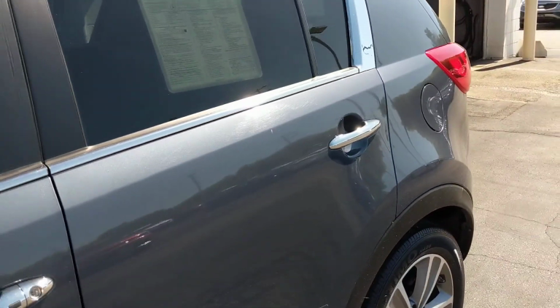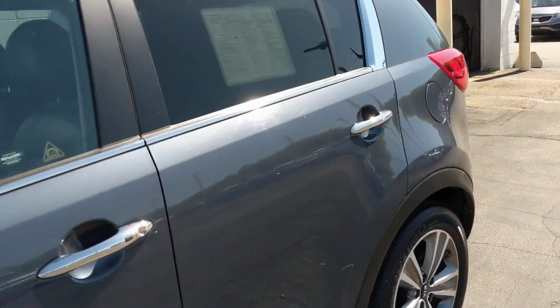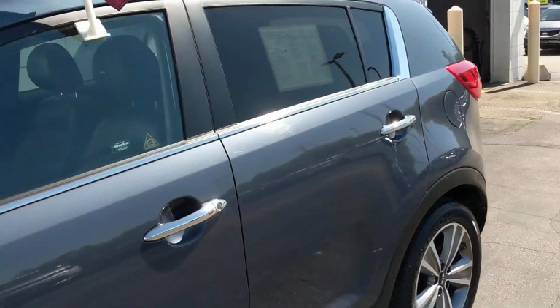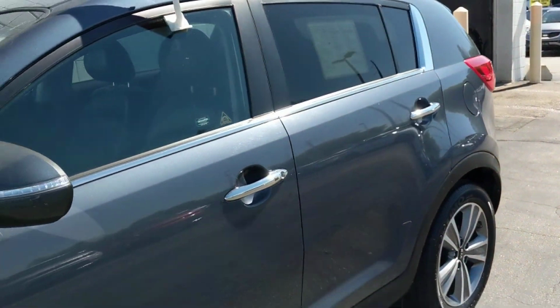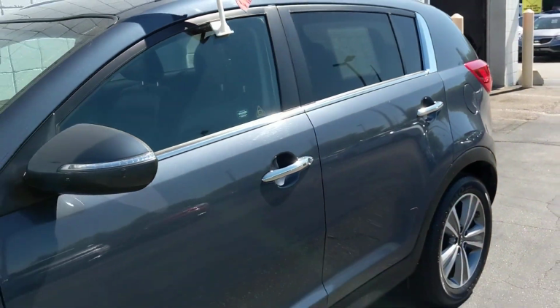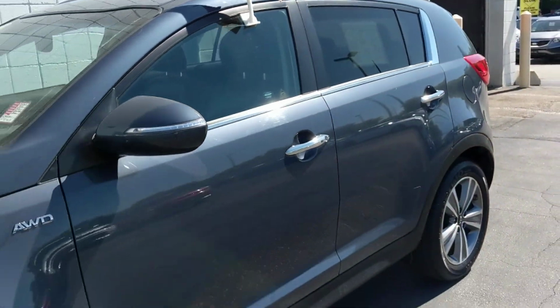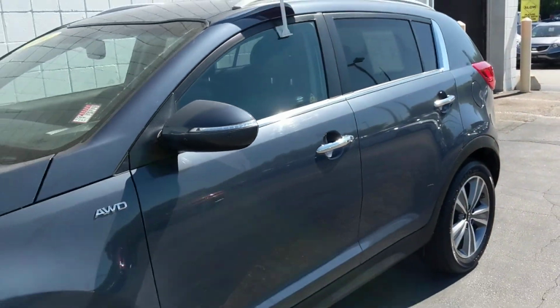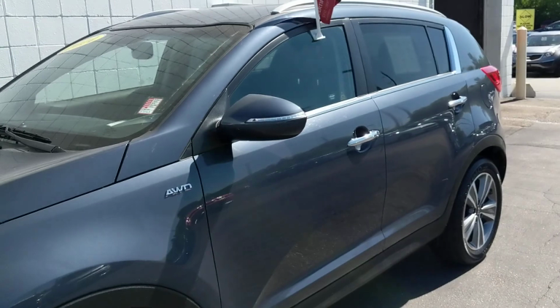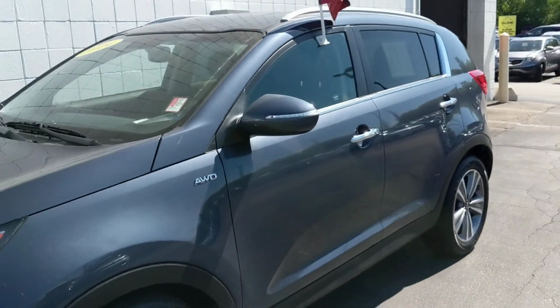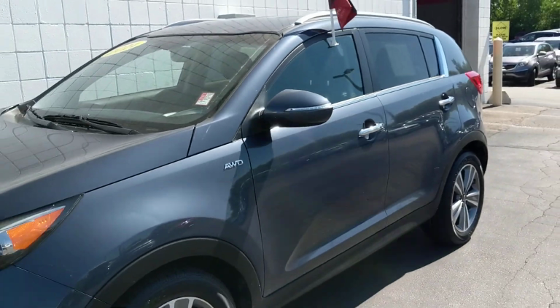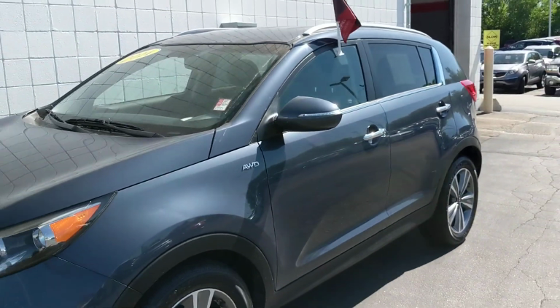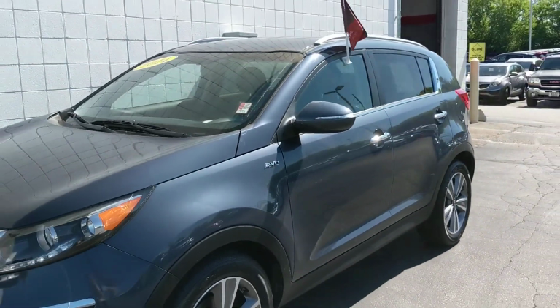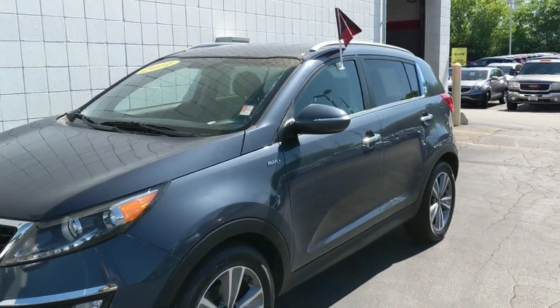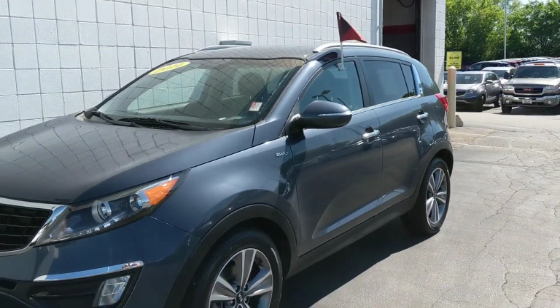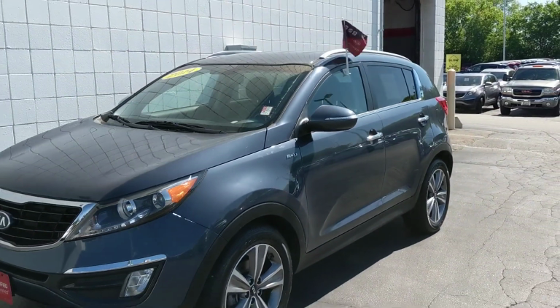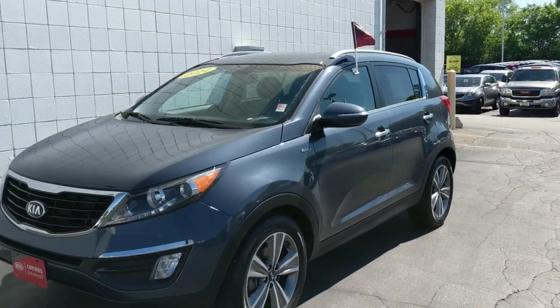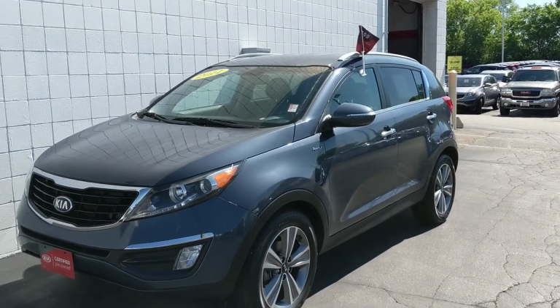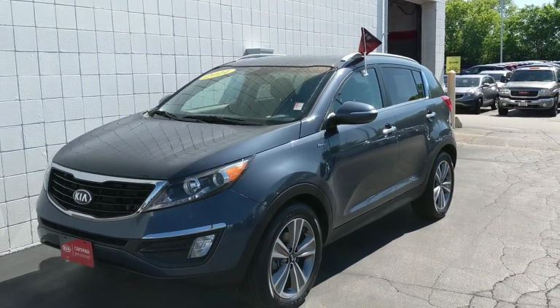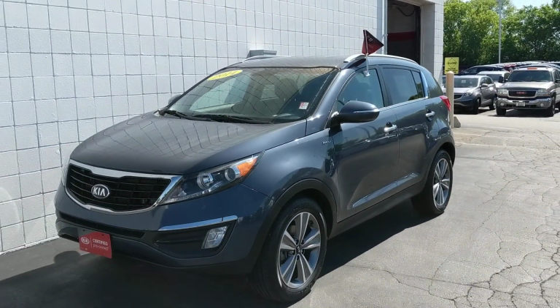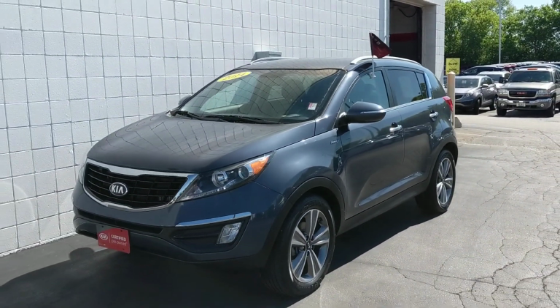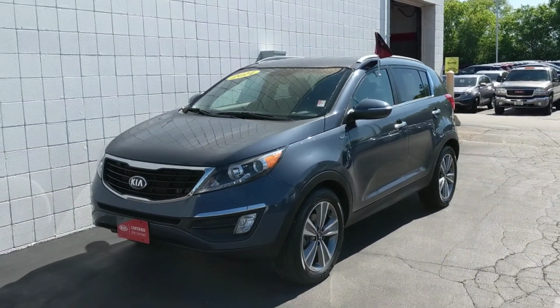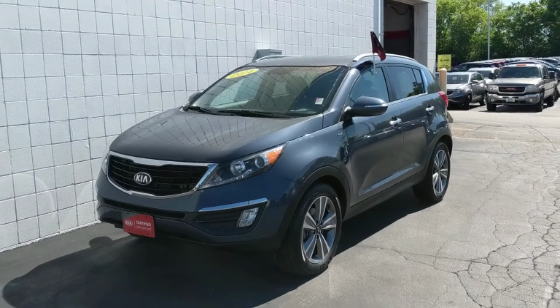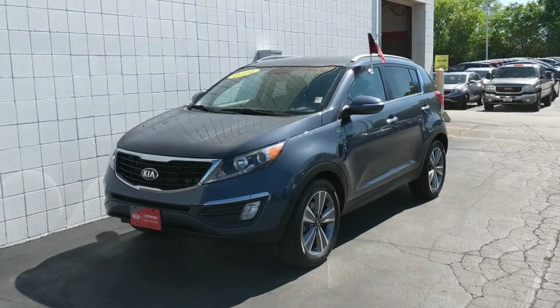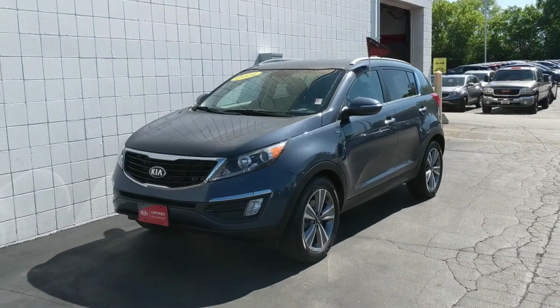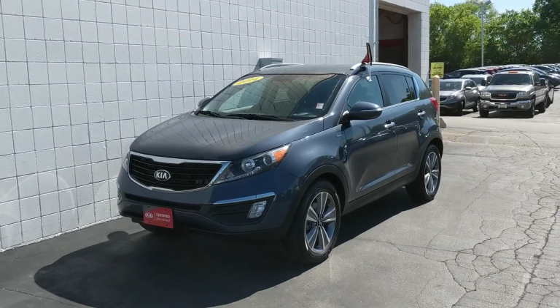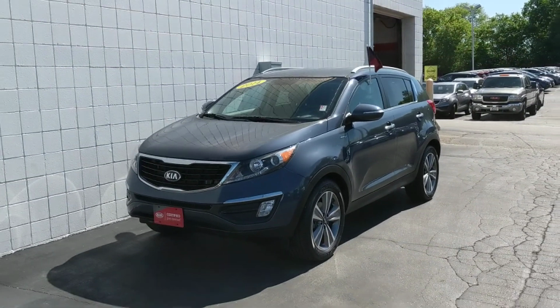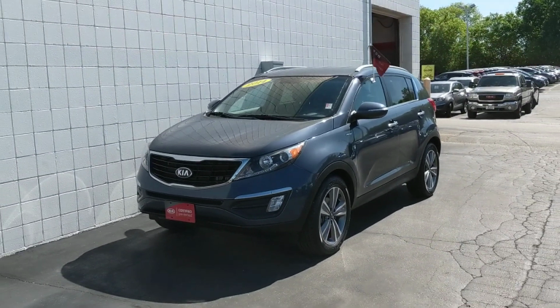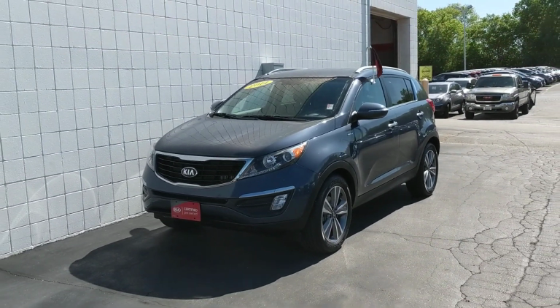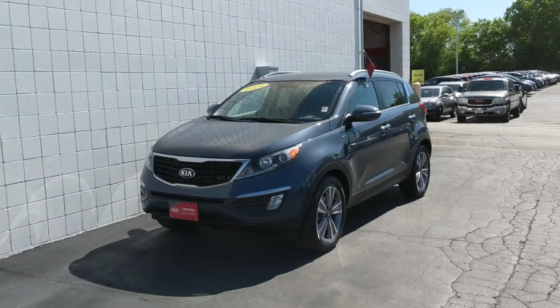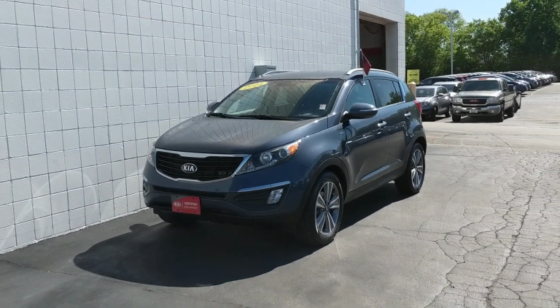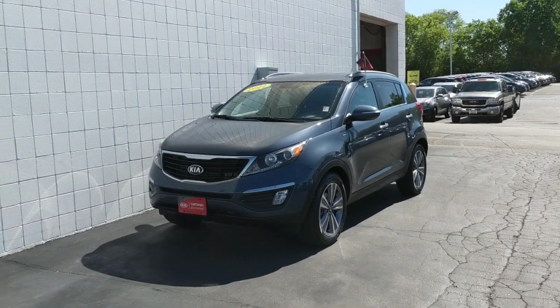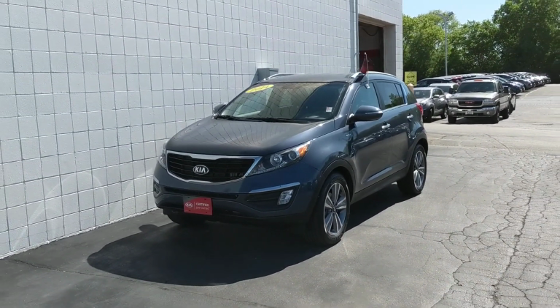This vehicle's price to sell won't last long, so please call today and schedule a test drive. We can get you great little payments with over 25 lenders. Our phone number is 414-357-2000. Thank you for choosing Boucher.